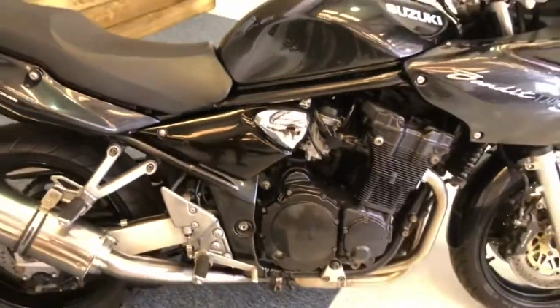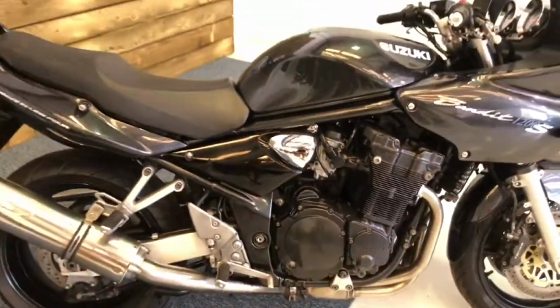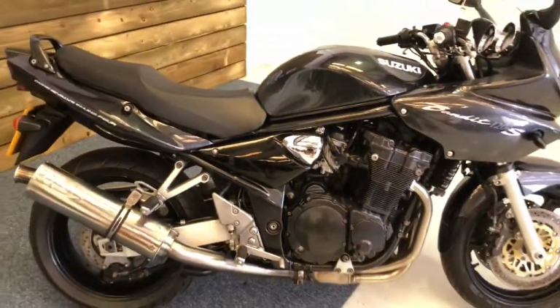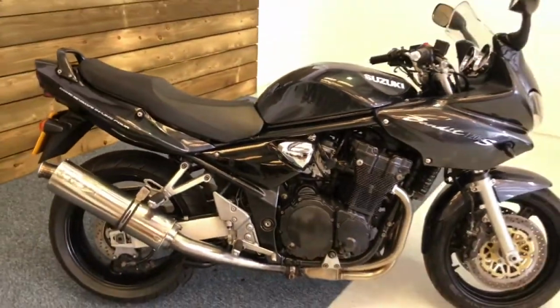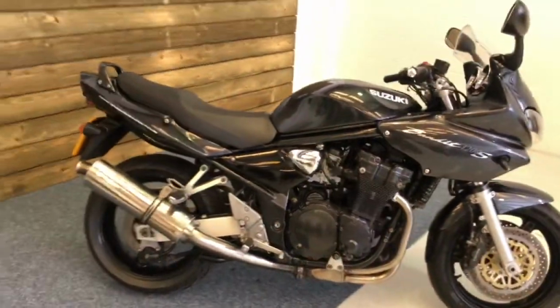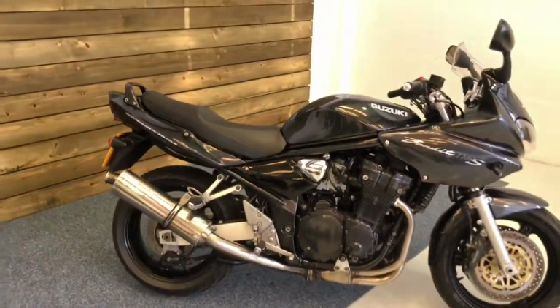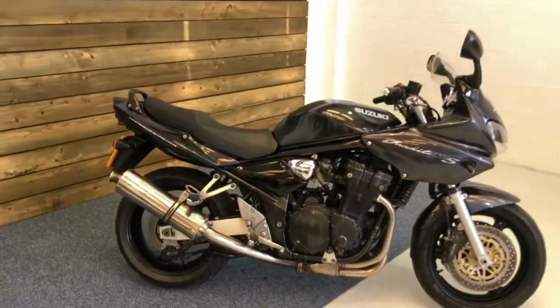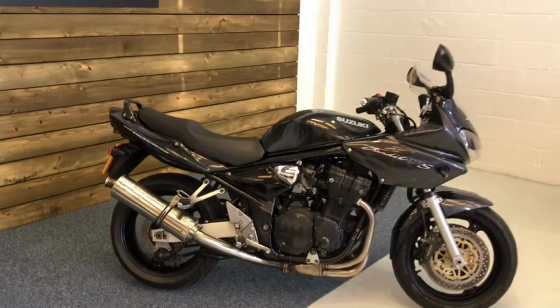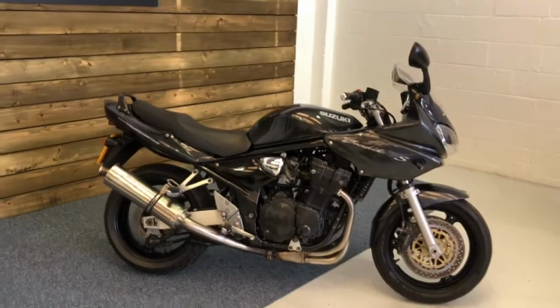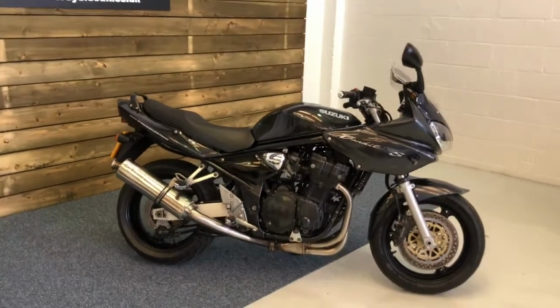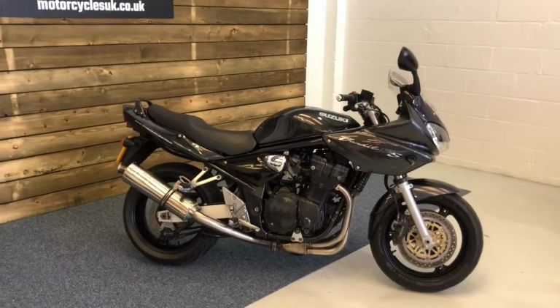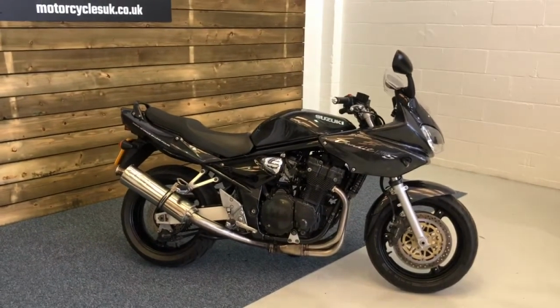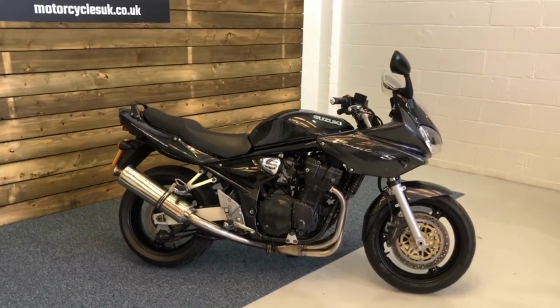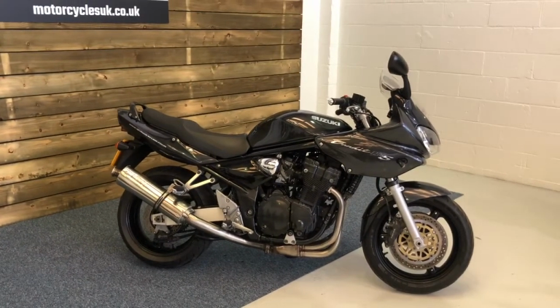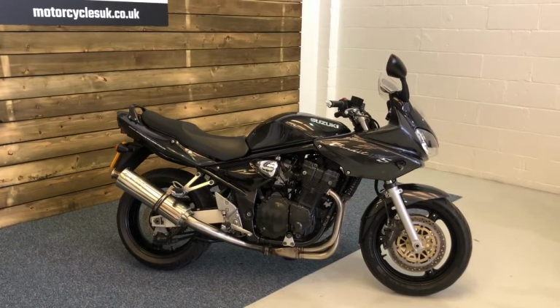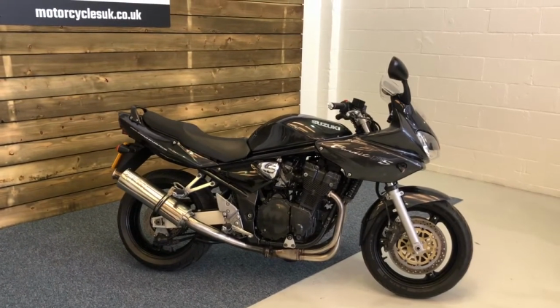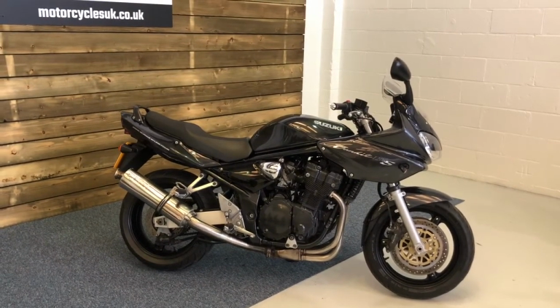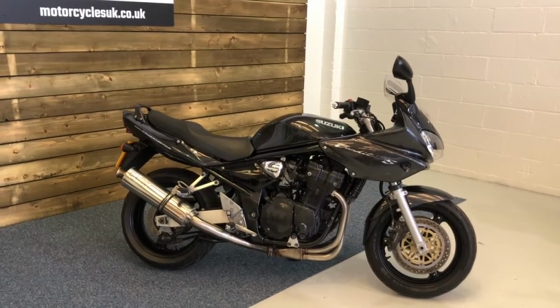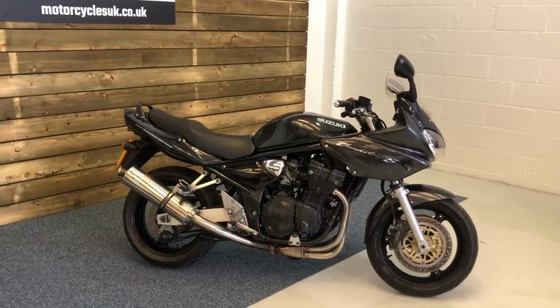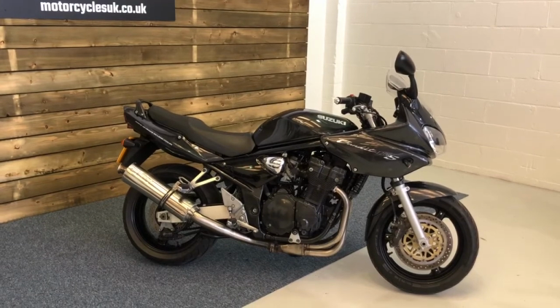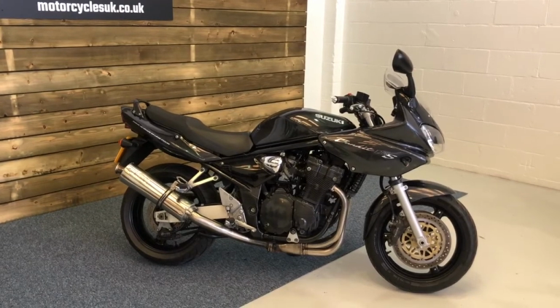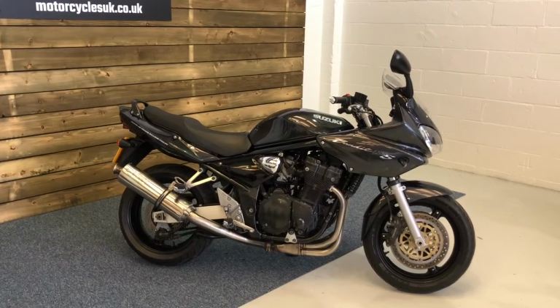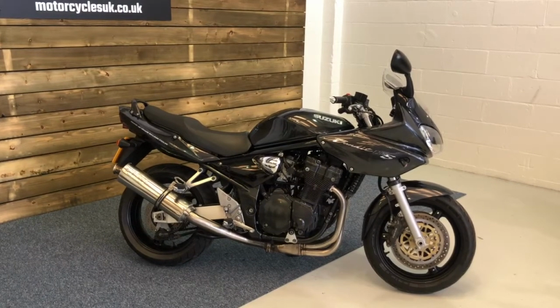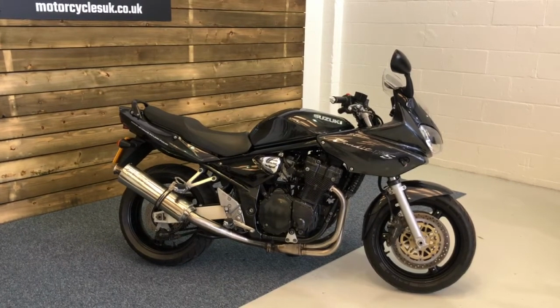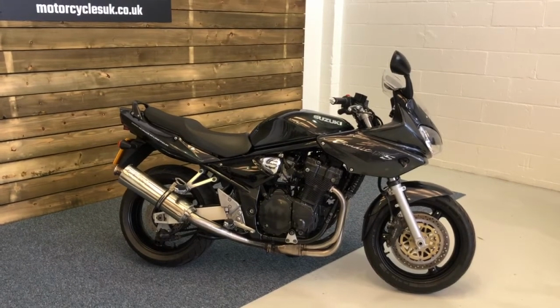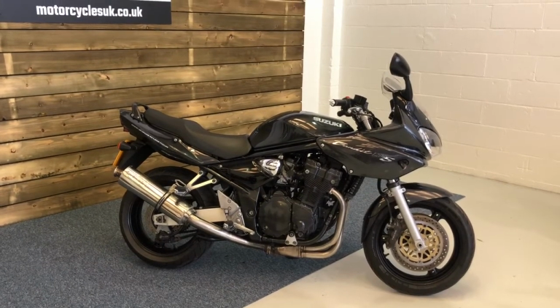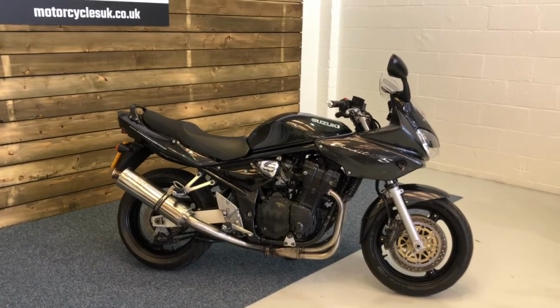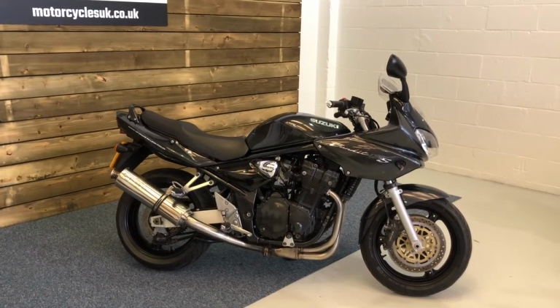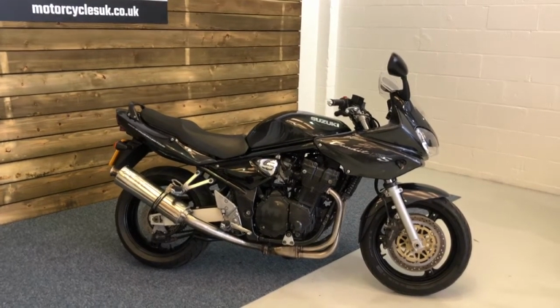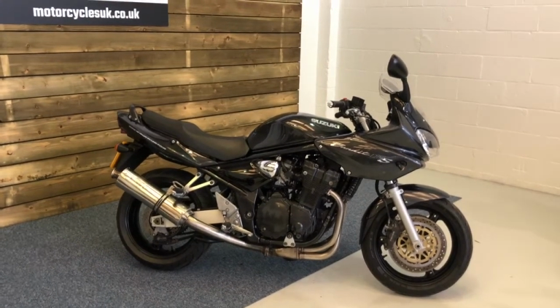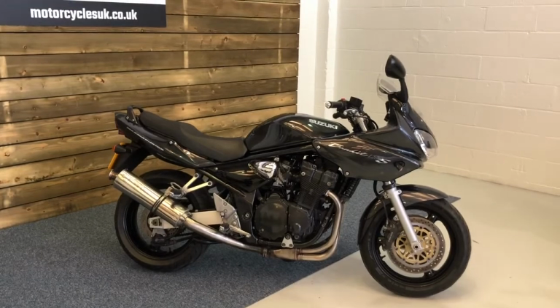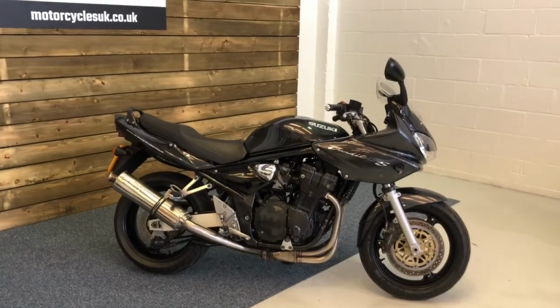Here at Motorcycles UK all our bikes come with a 12 month MOT, a rigorous safety inspection and a service if required by the motorcycle at the time of sale. If you're interested in the Suzuki Bandit, do give us a call or get in touch via the website. Thanks for watching and we'll see you soon.